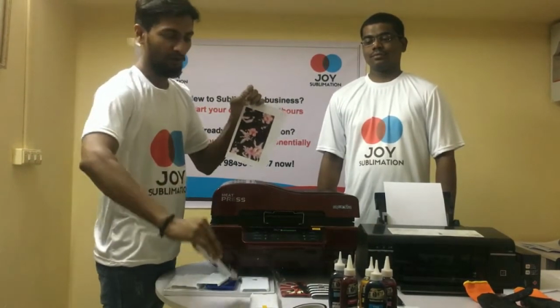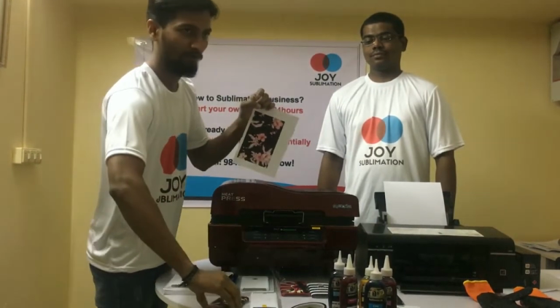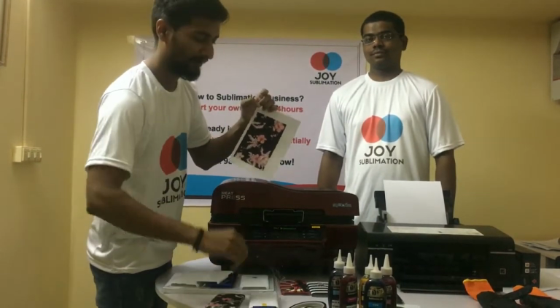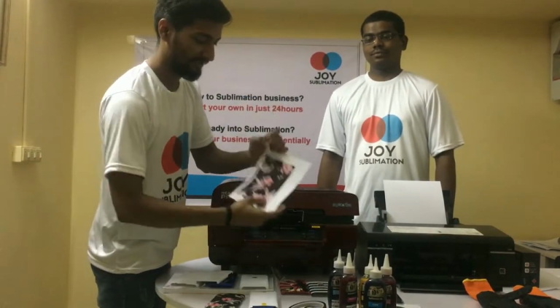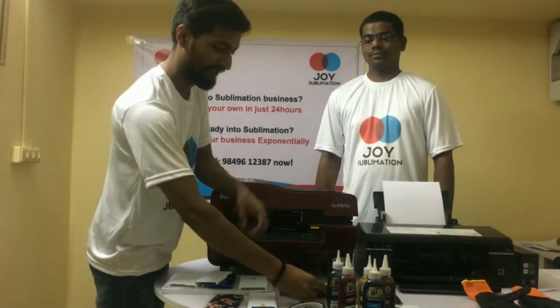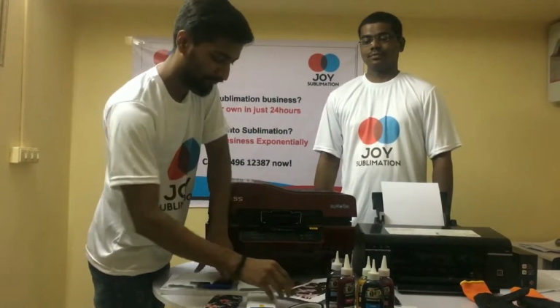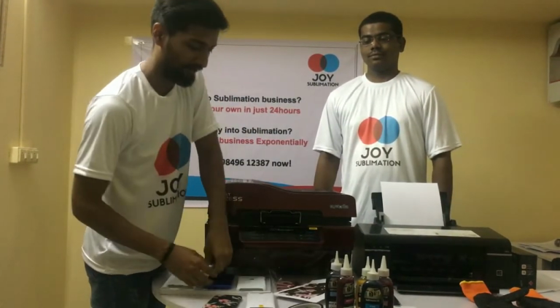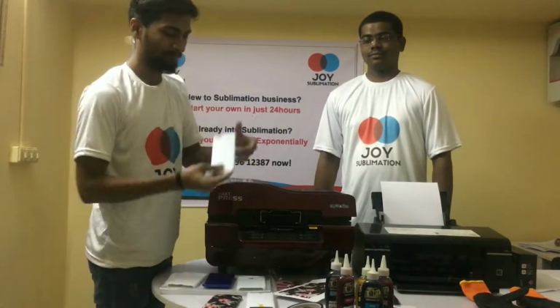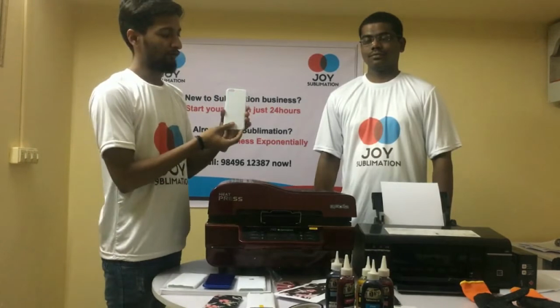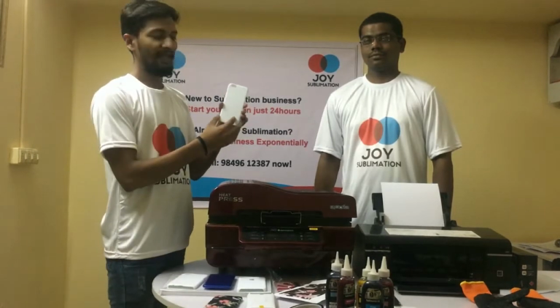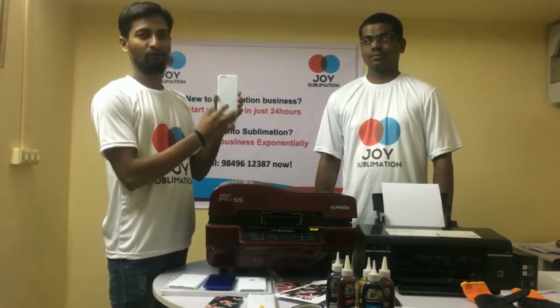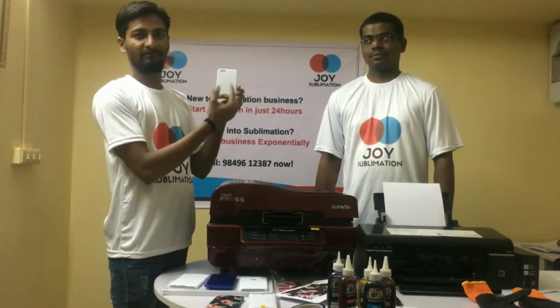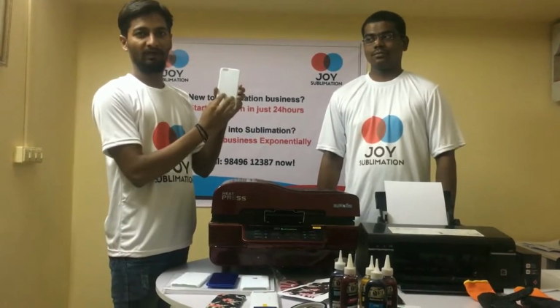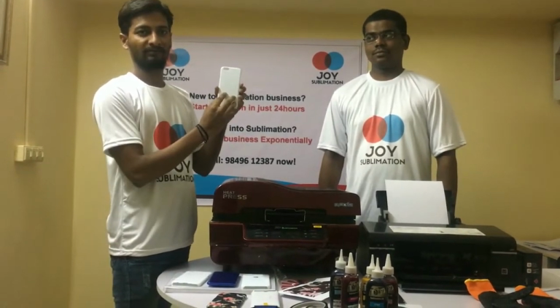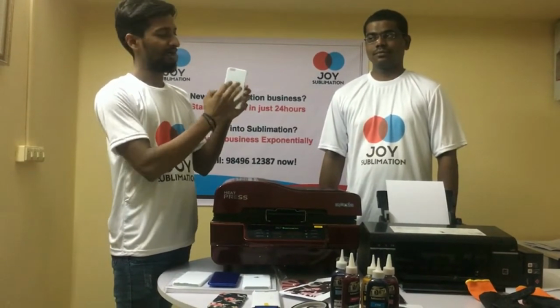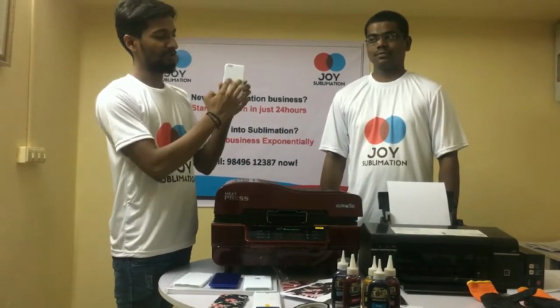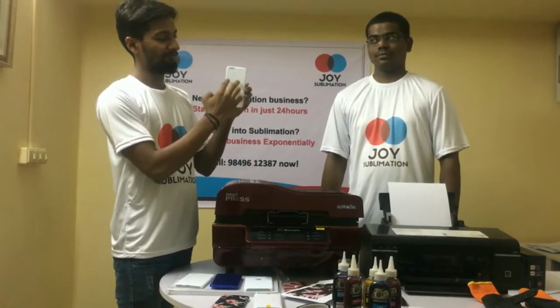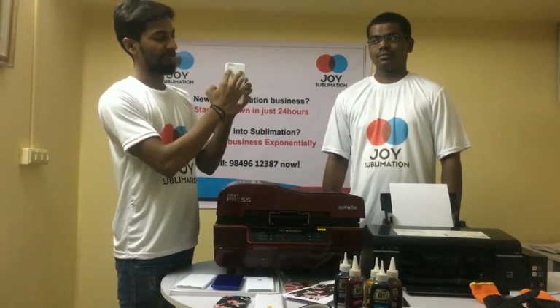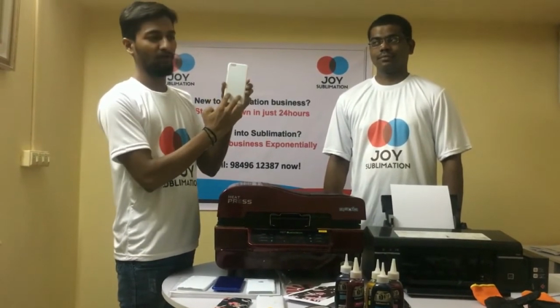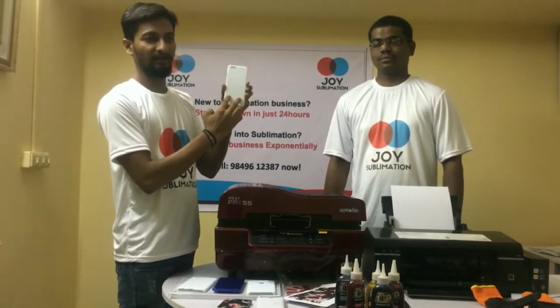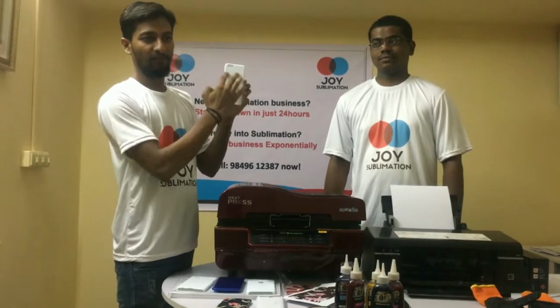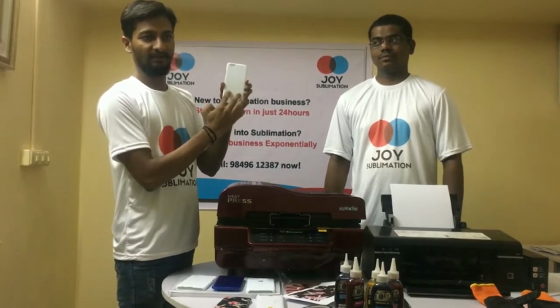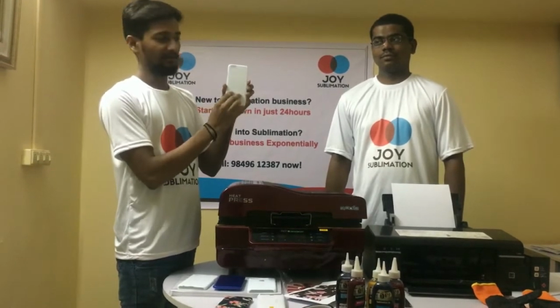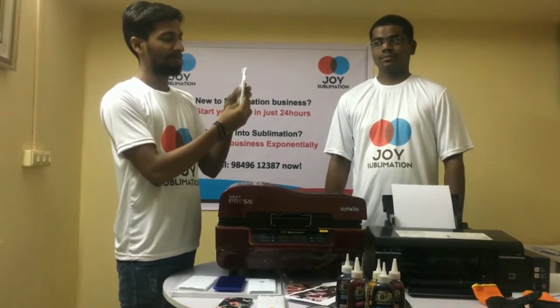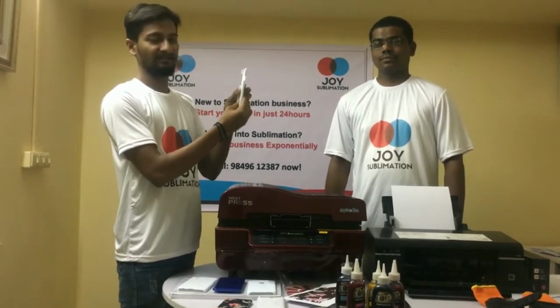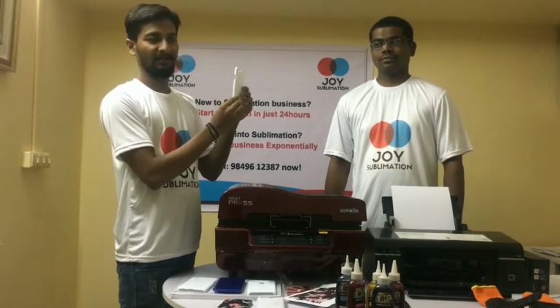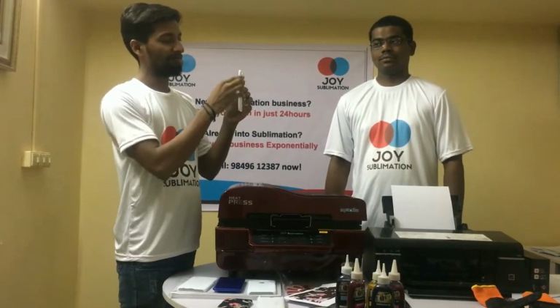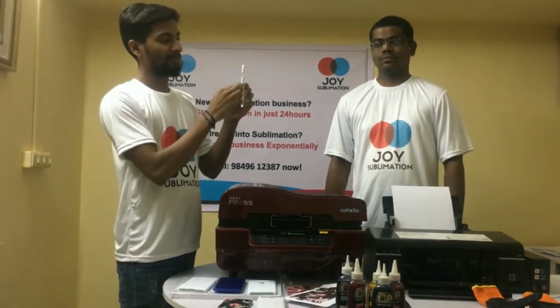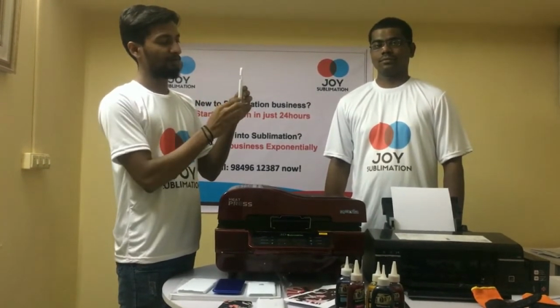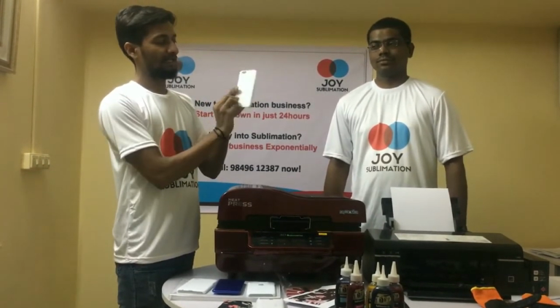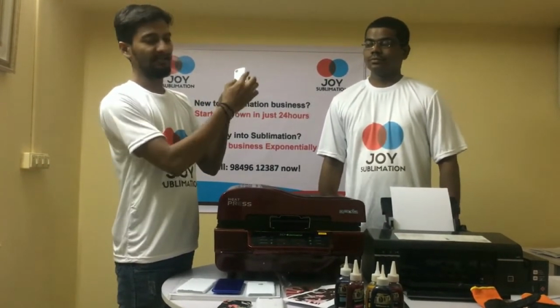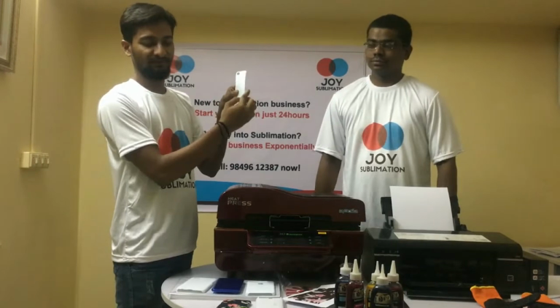Now, what is a 3D phone cover? We have two types of phone covers. One is 2D, in which we can print only on the back side. The other one is 3D, in which we can print on the sides as well.